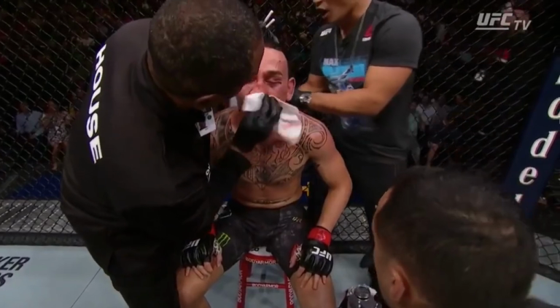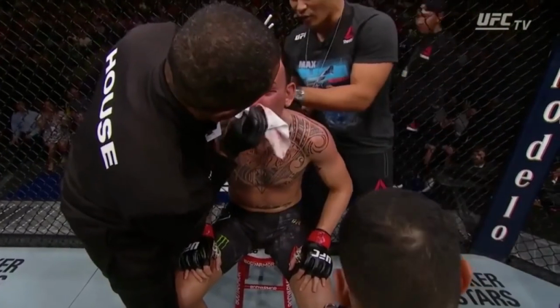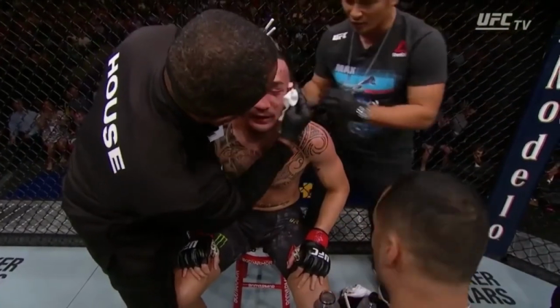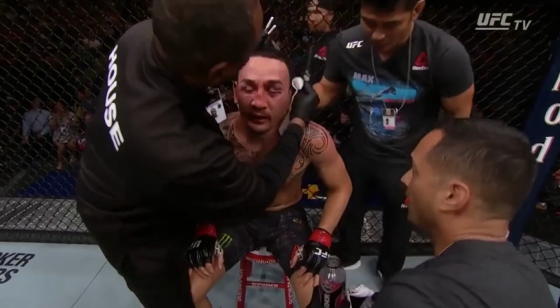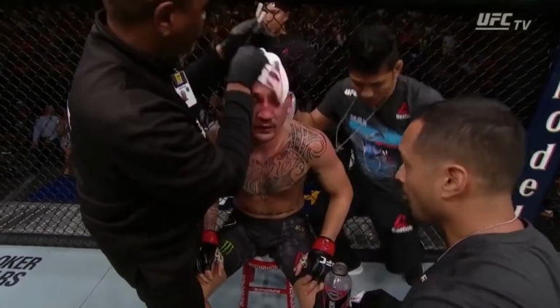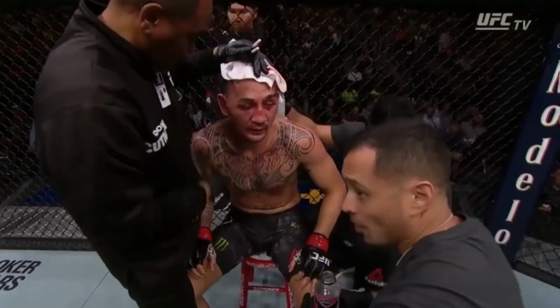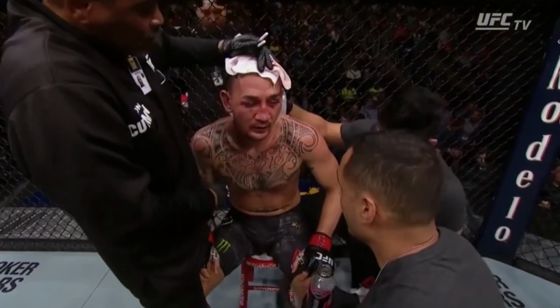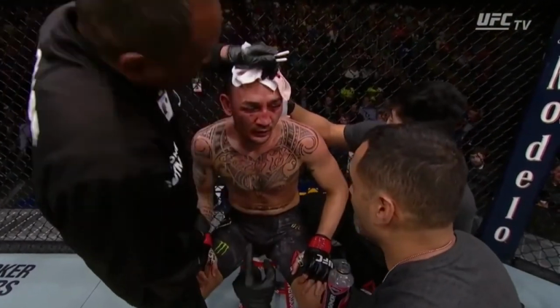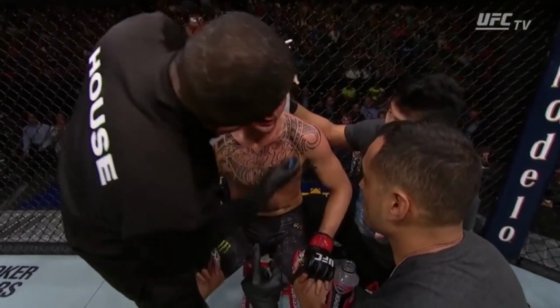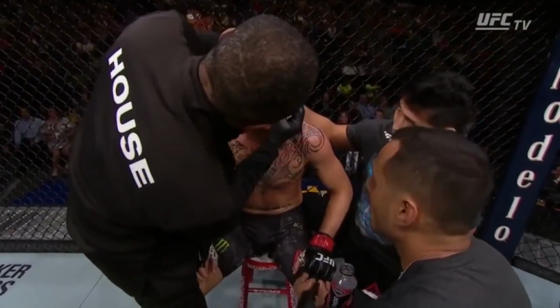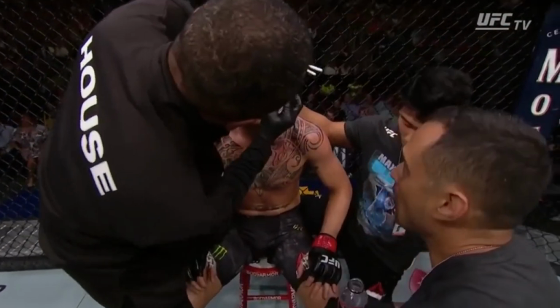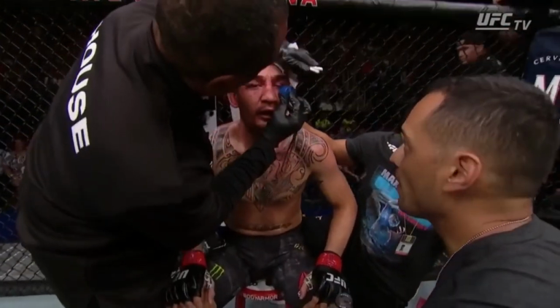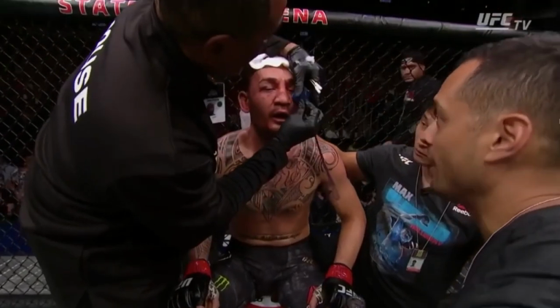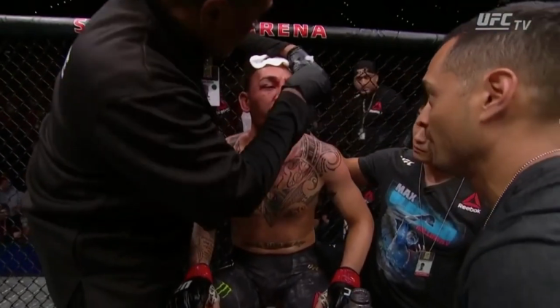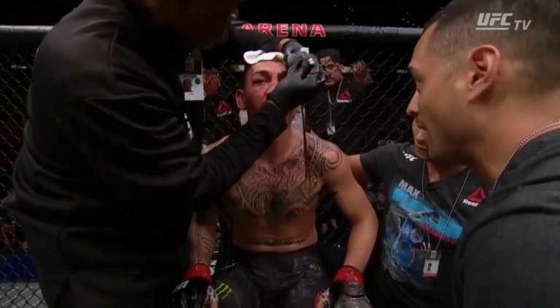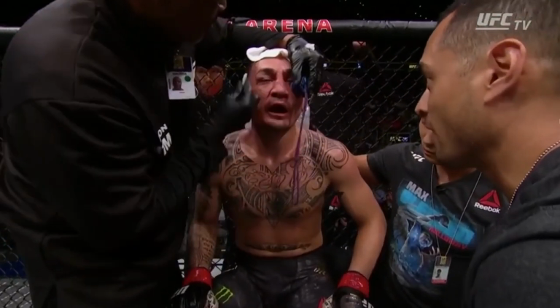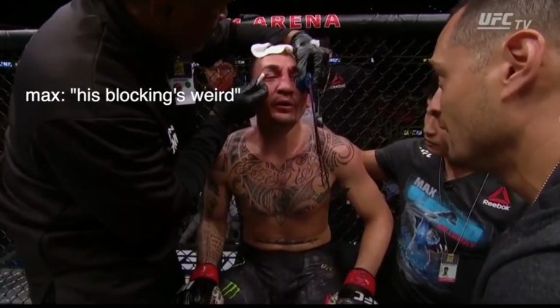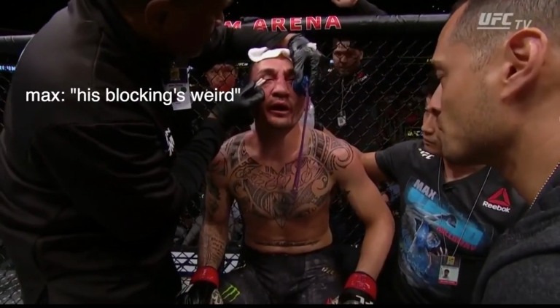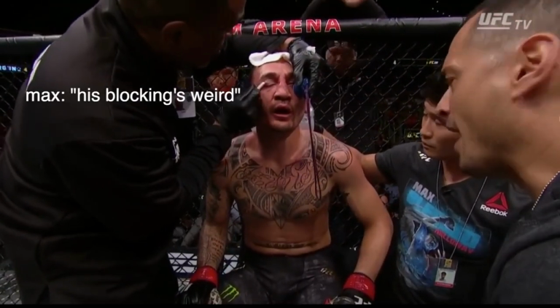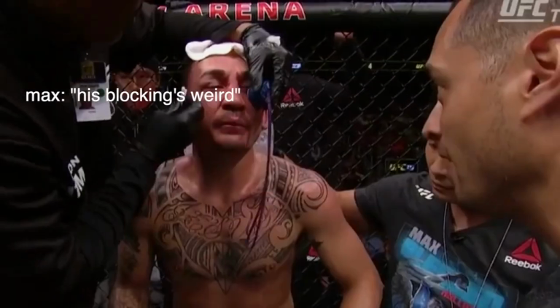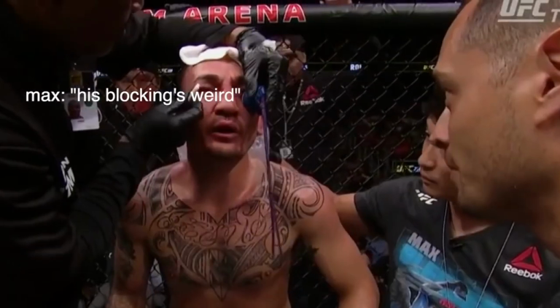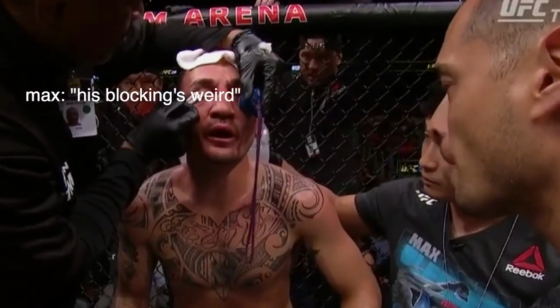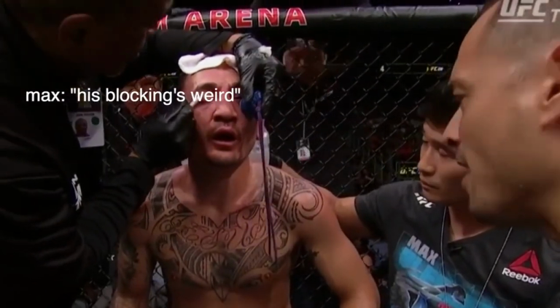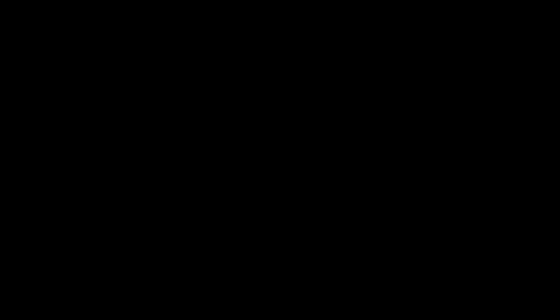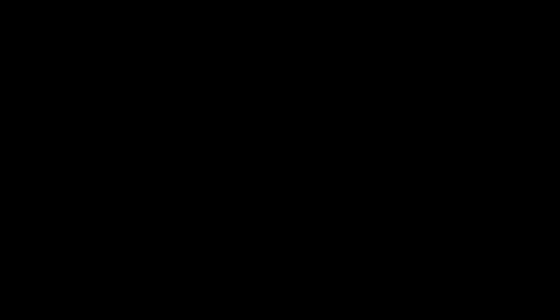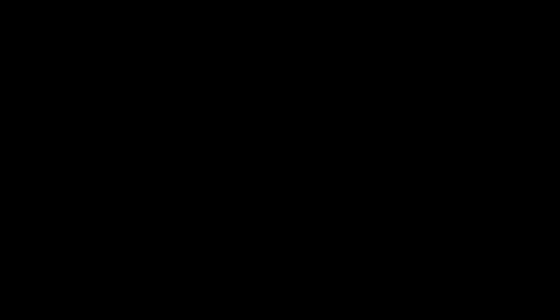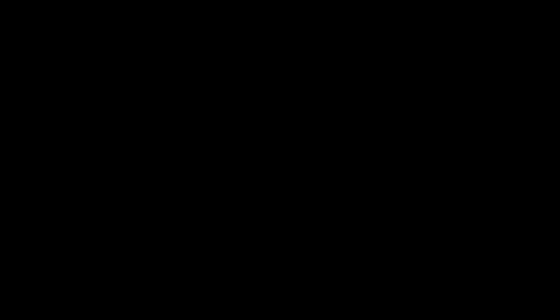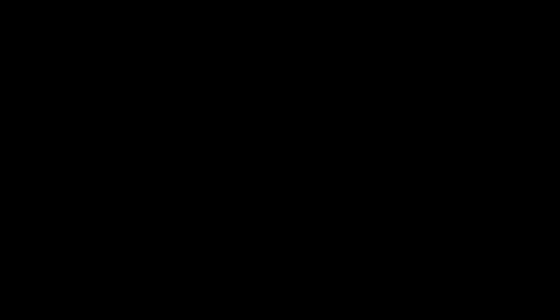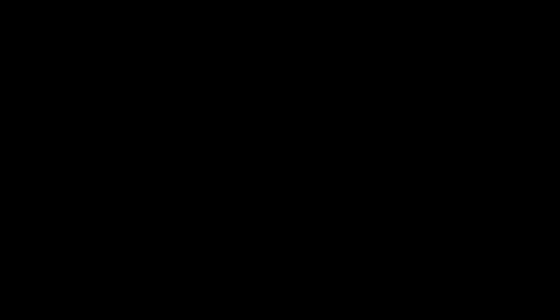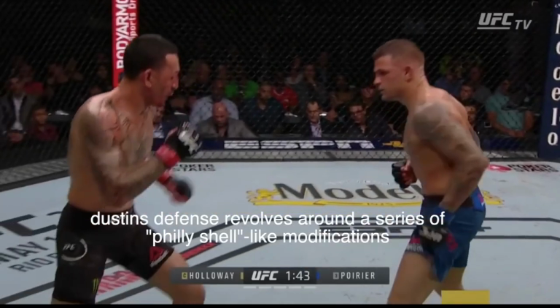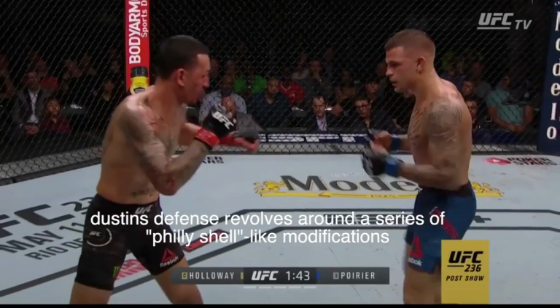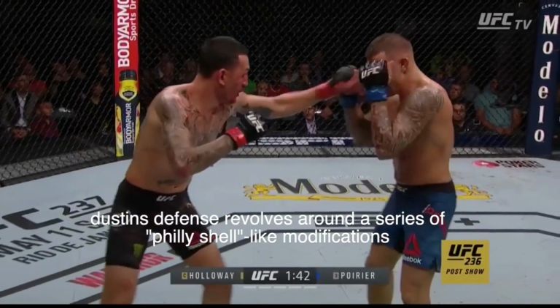Listen to what Max Holloway has to say about Dustin Poirier's blocking here in between the third and fourth rounds of their rematch. After going back into a couple of Dustin's recent fights, I think I agree with Max.